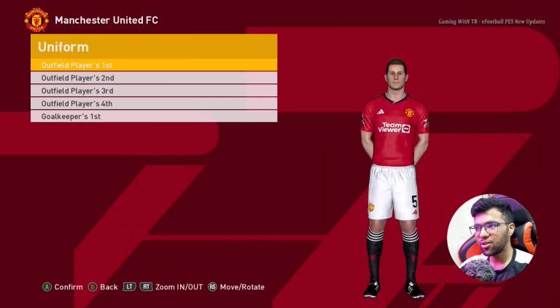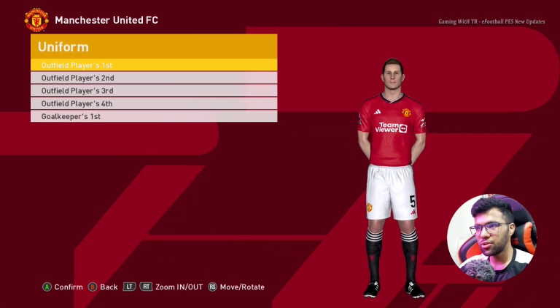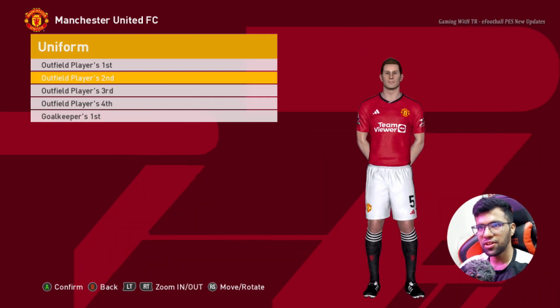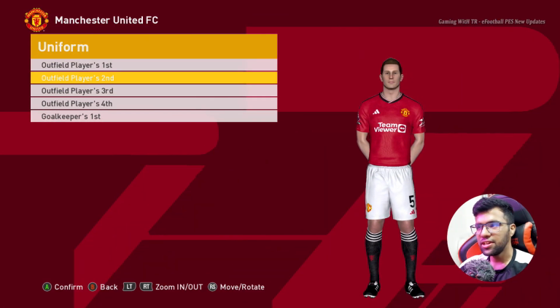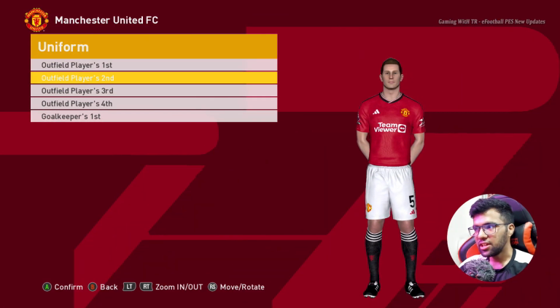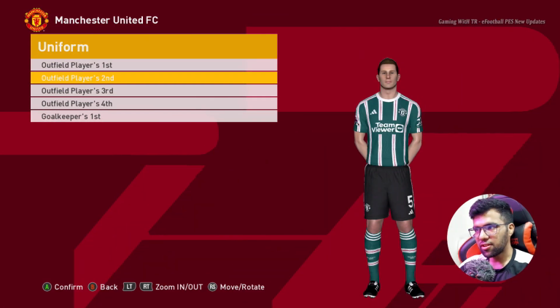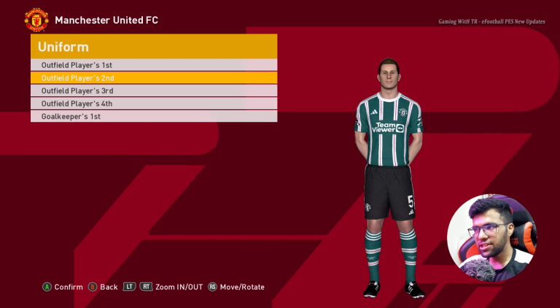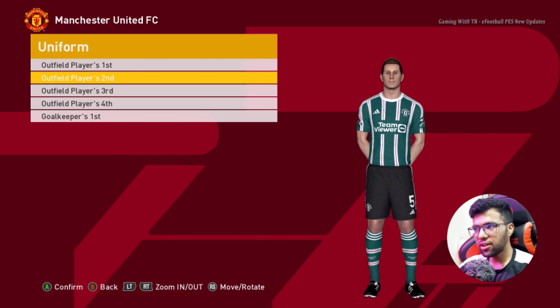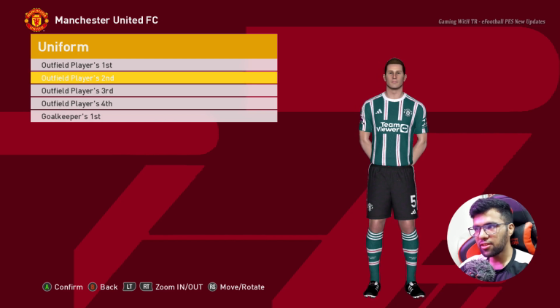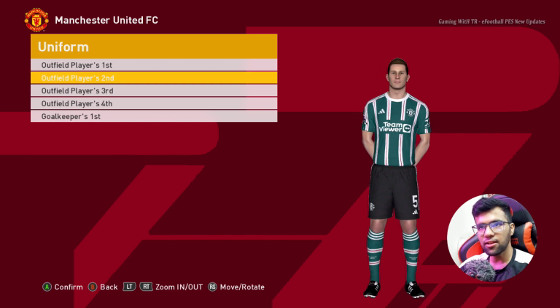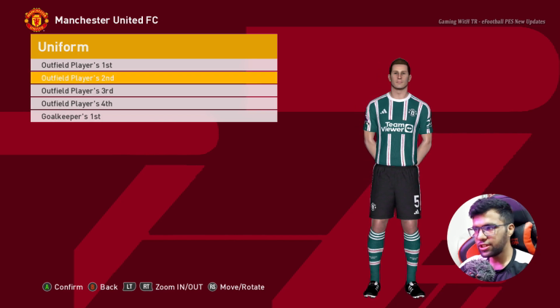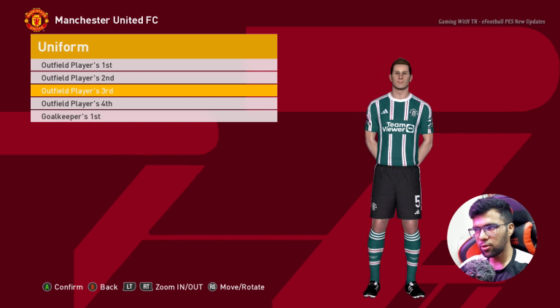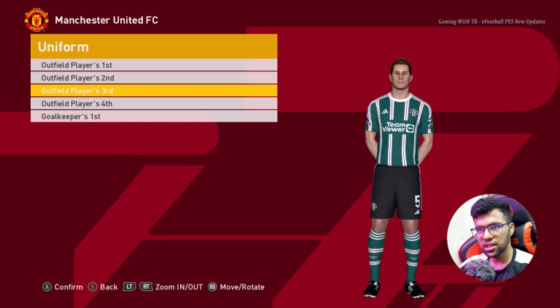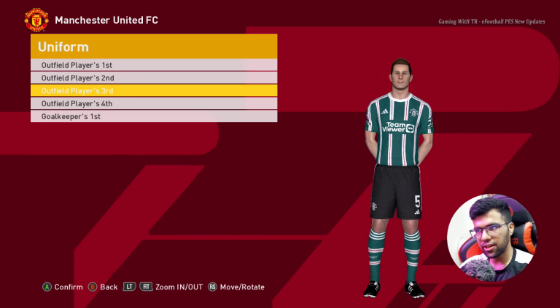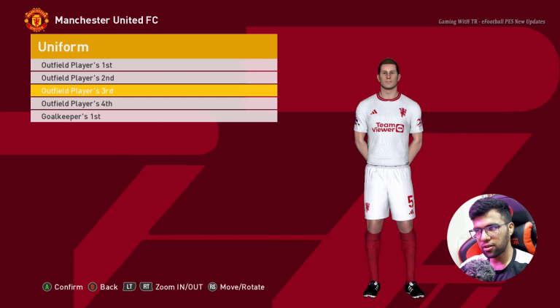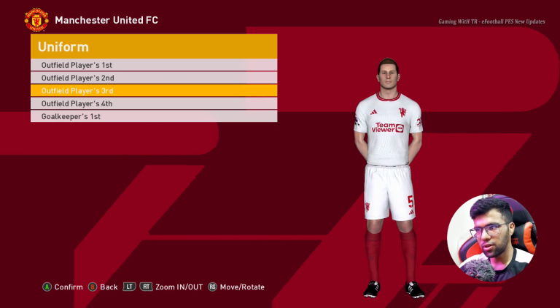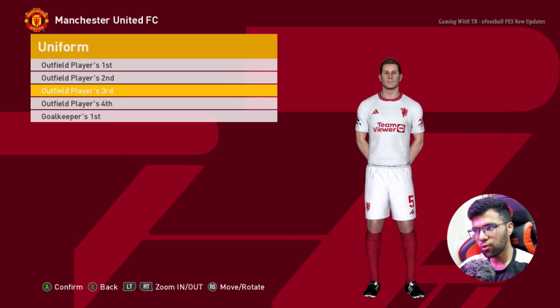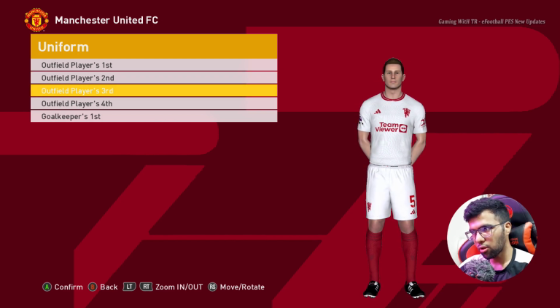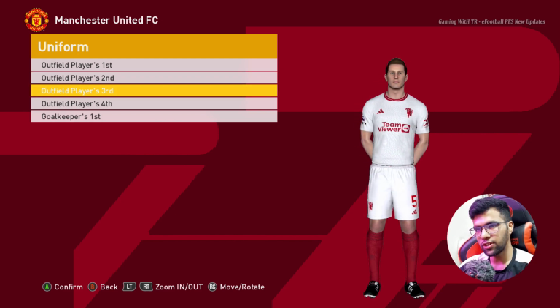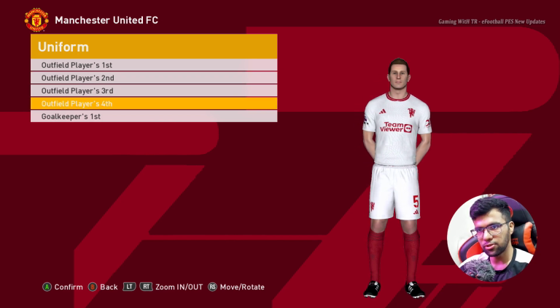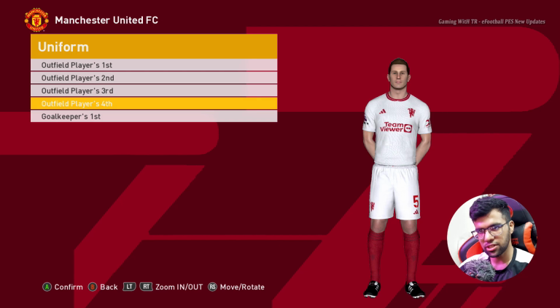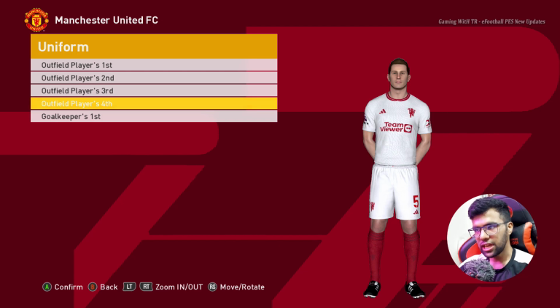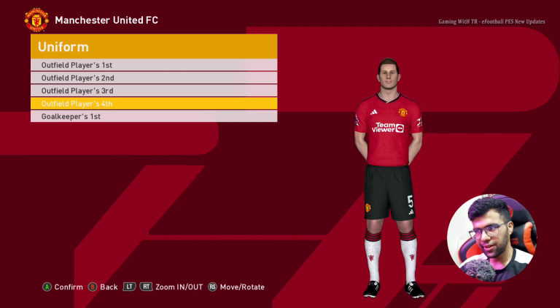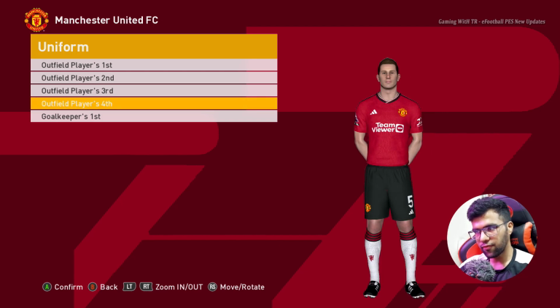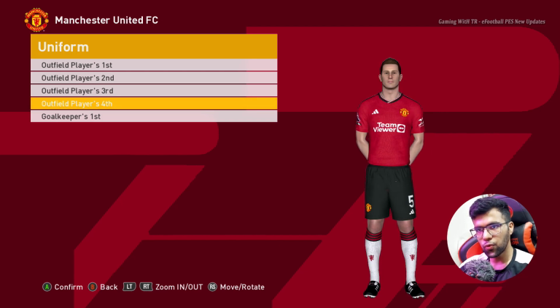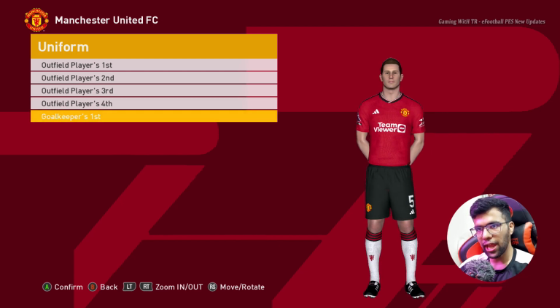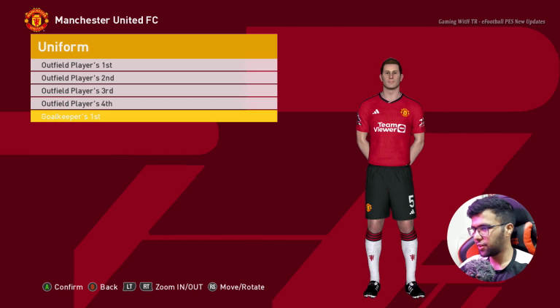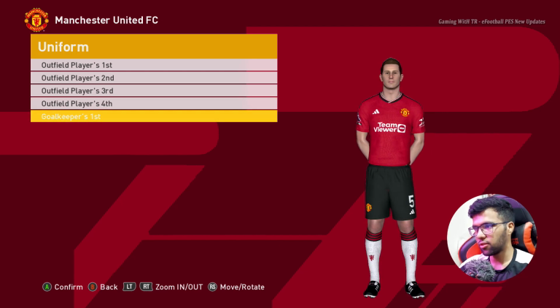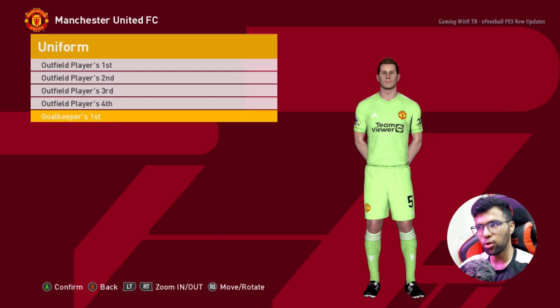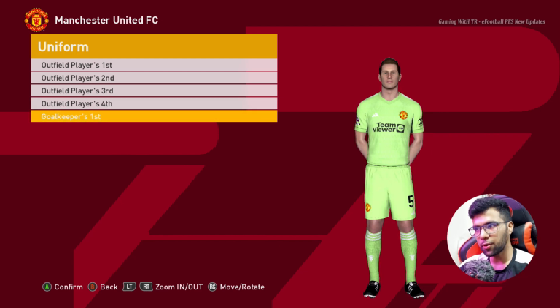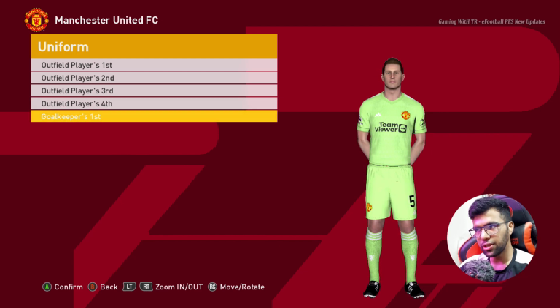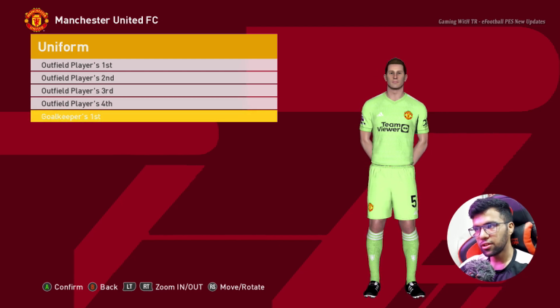Starting right now — here is Manchester United. Here is the home jersey, here is the away jersey, and this is the official version. Here is the third one, this one is also the official version. Here is the fourth one, and here is the goalkeeper one.